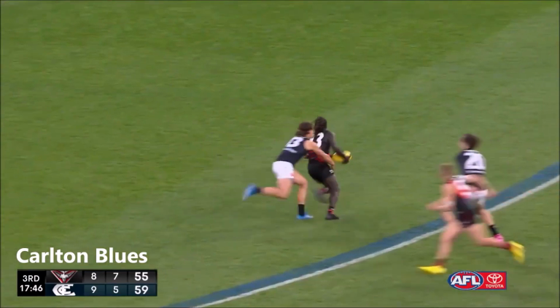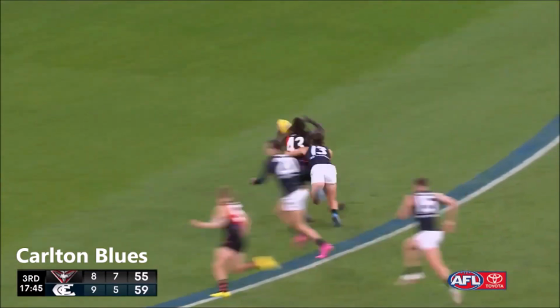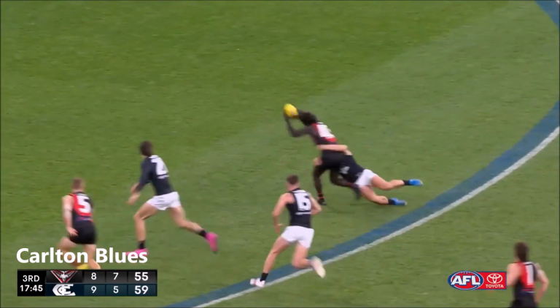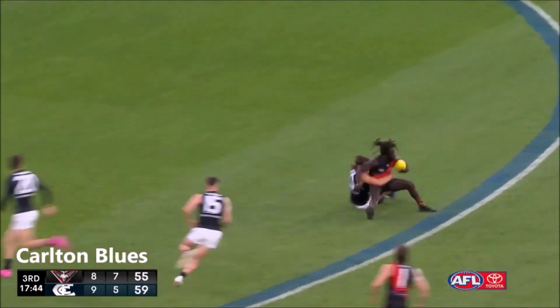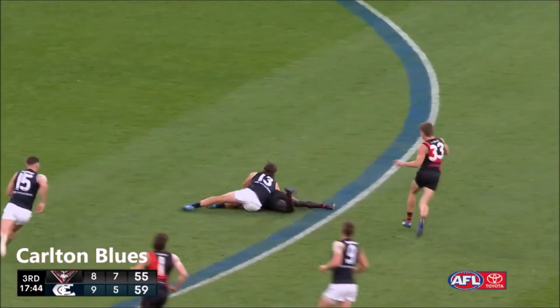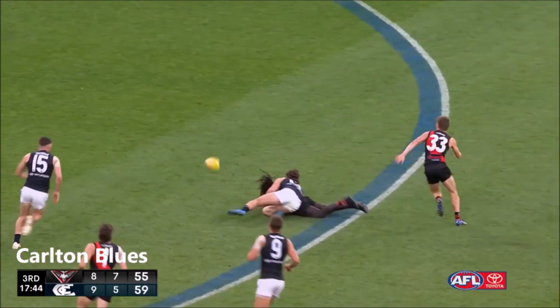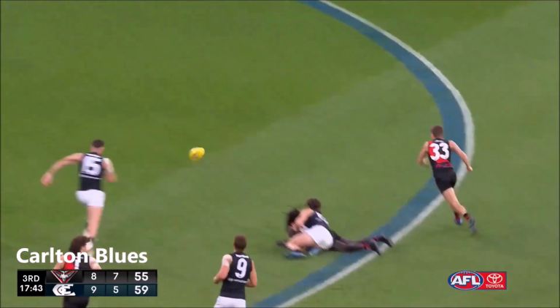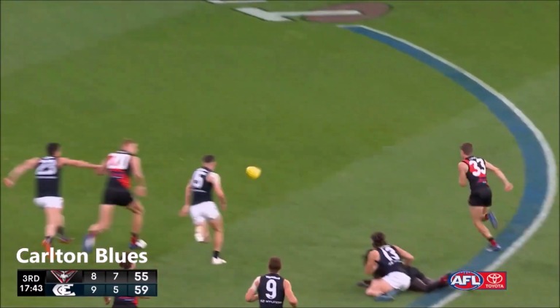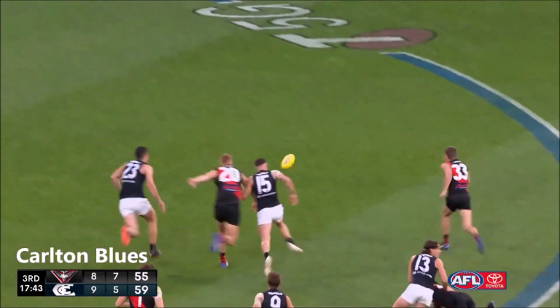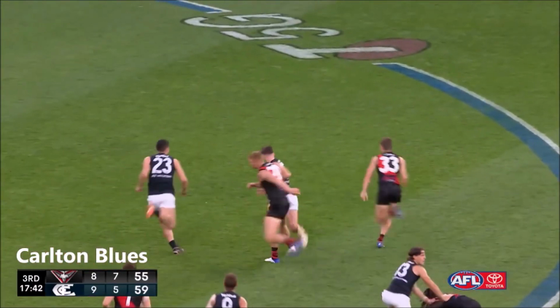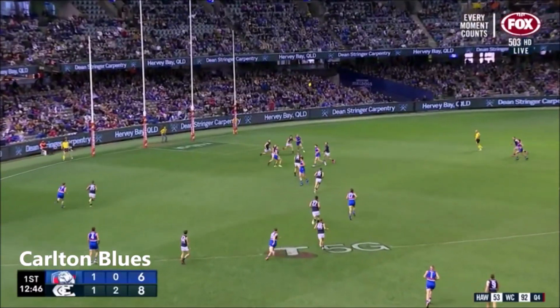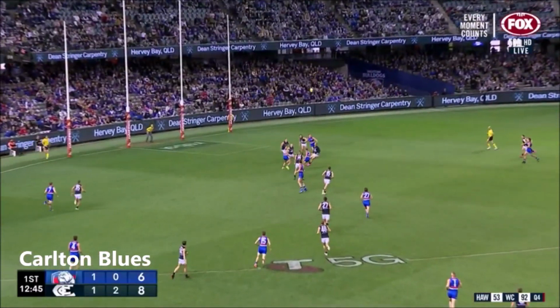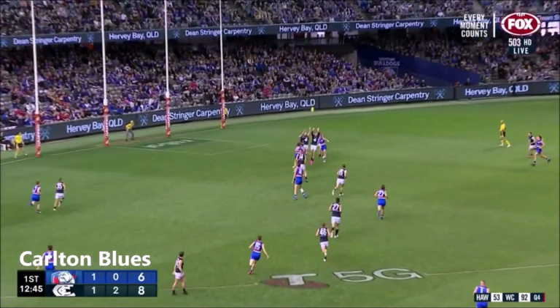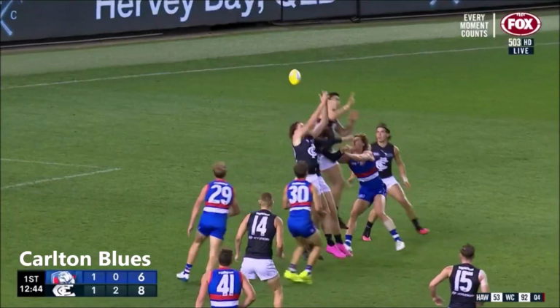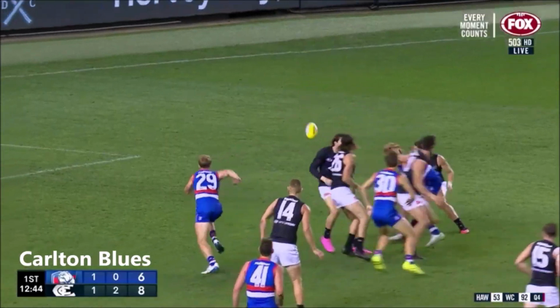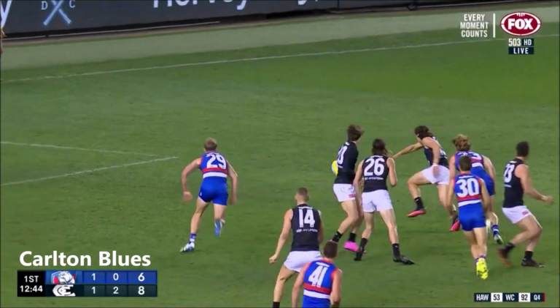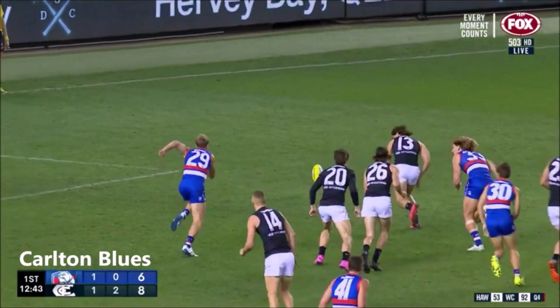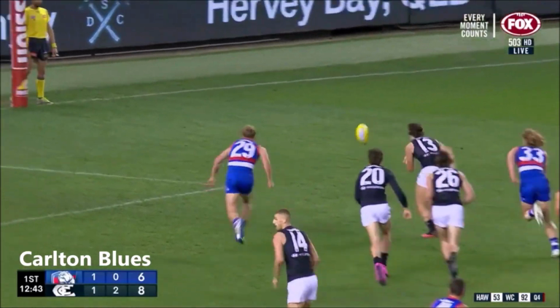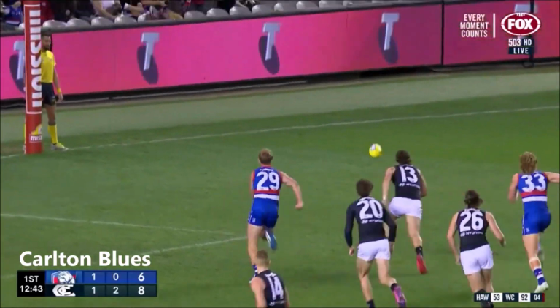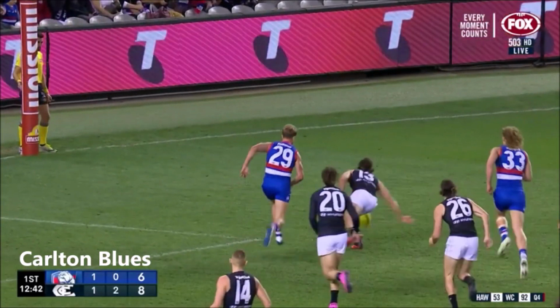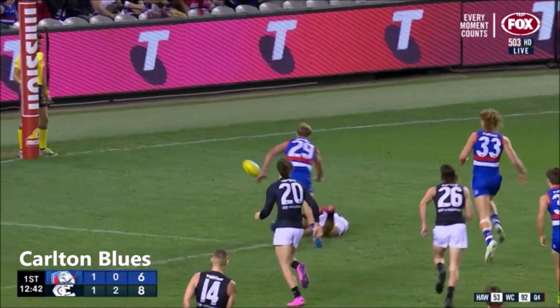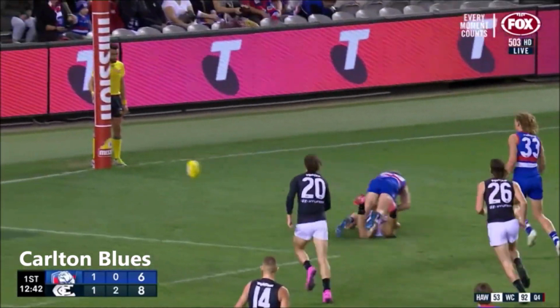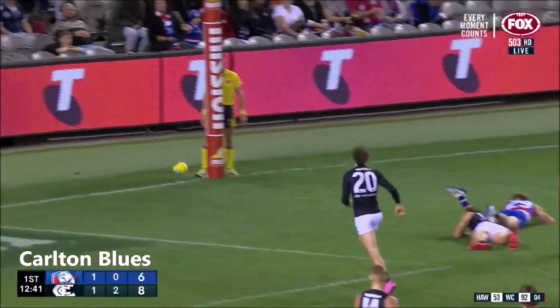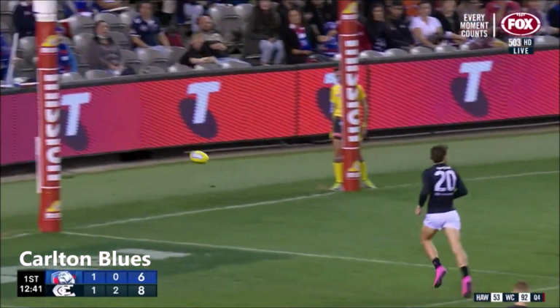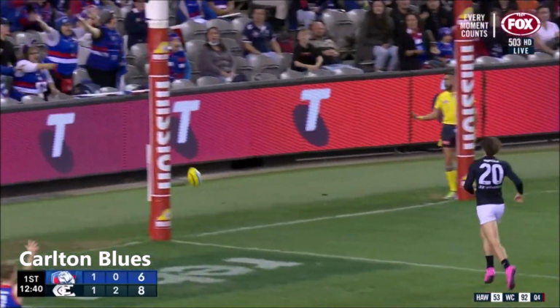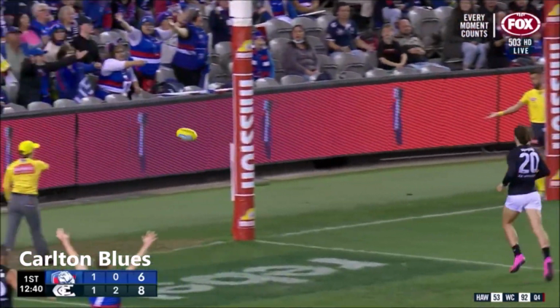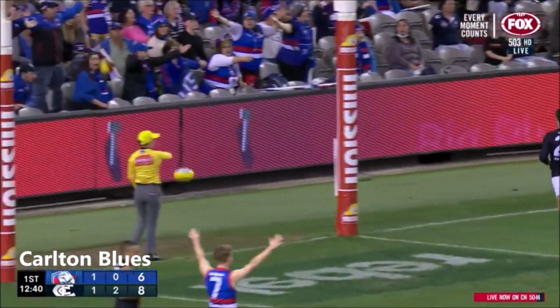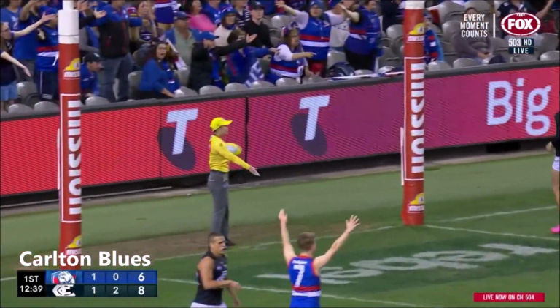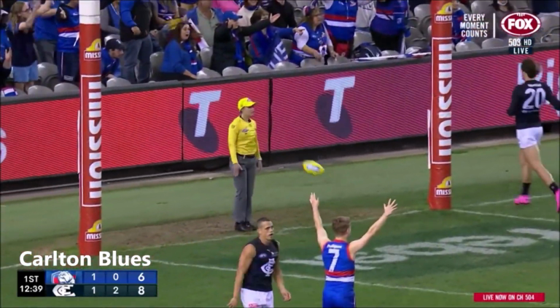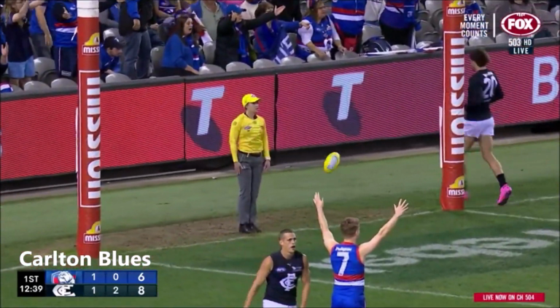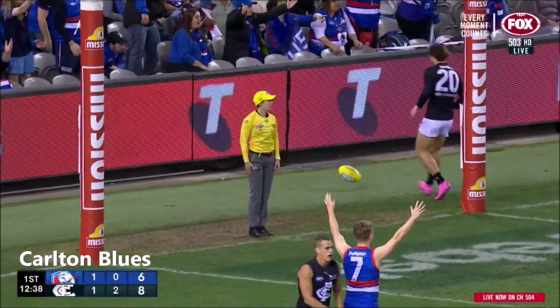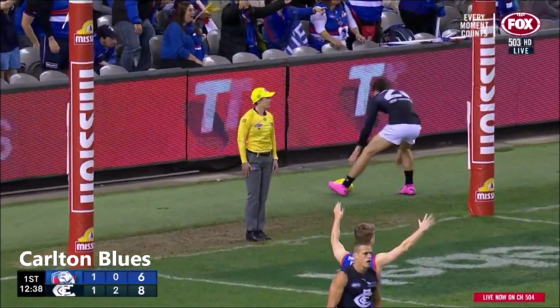Flung it forward. McDonnell, Woody — well tackled. Norton coming from behind, won't get there, out the back. Hannon, it's fast. Stocker able to ensure that it's a rush behind.